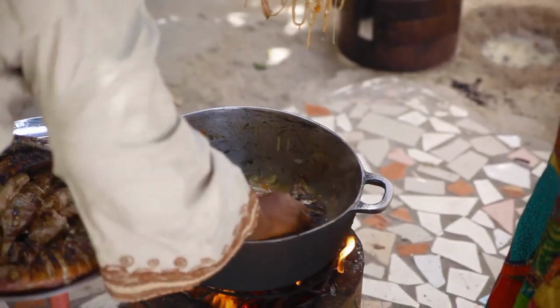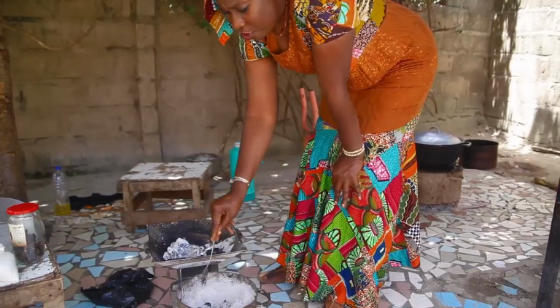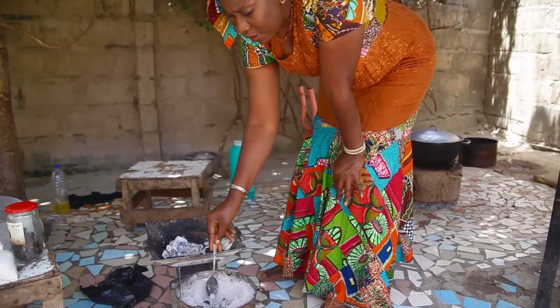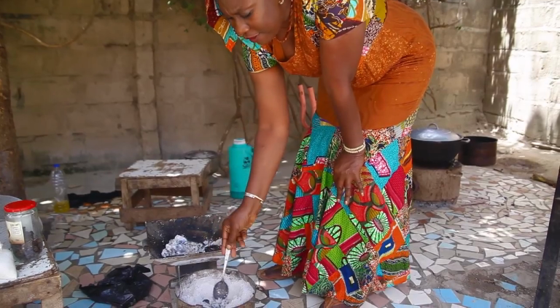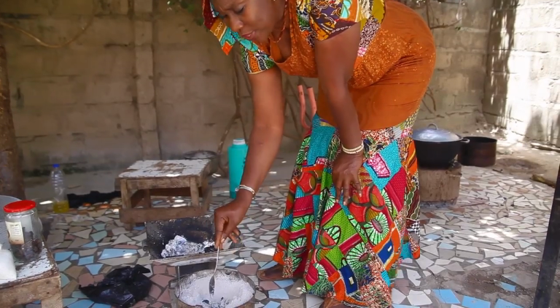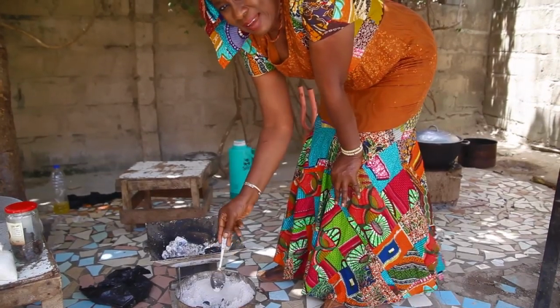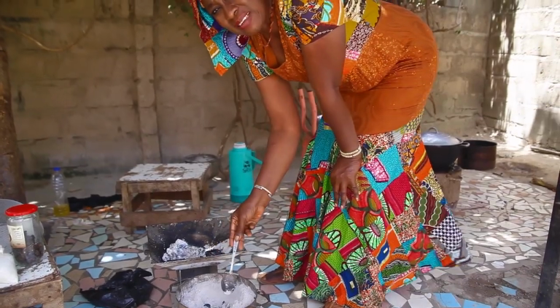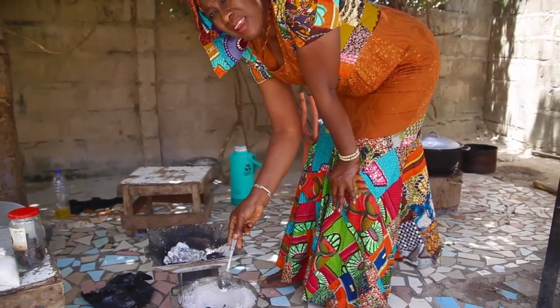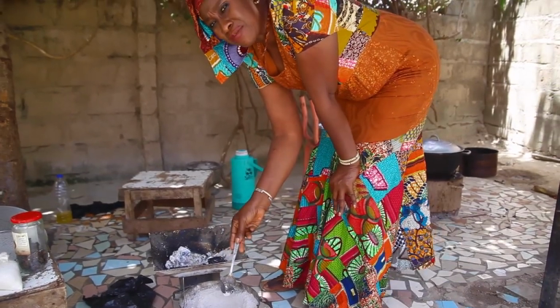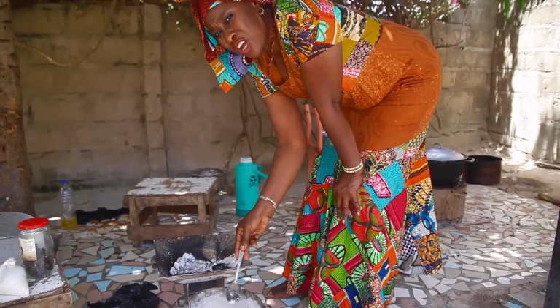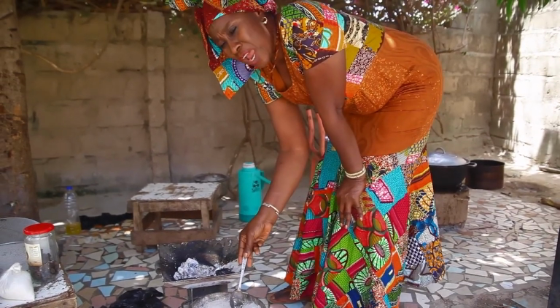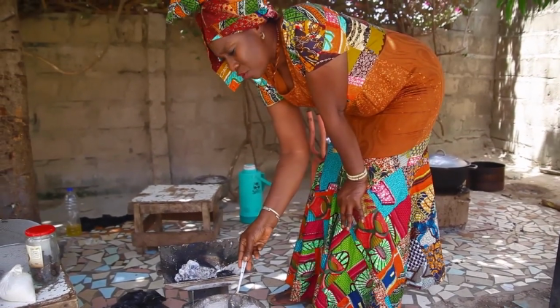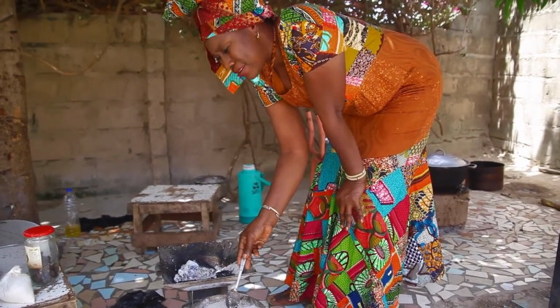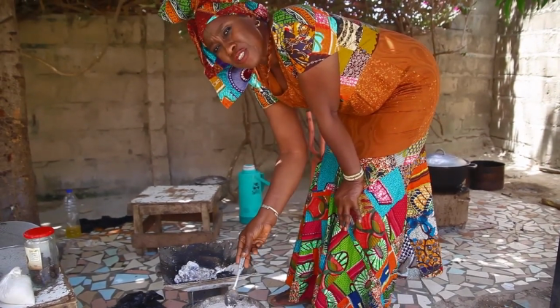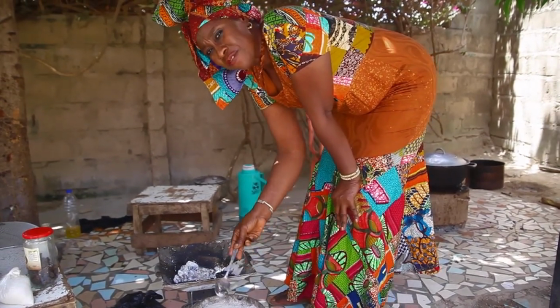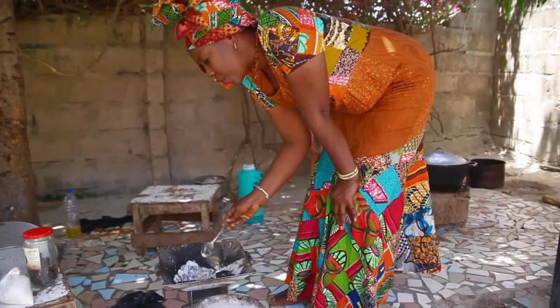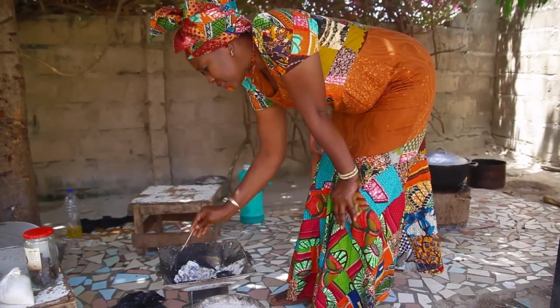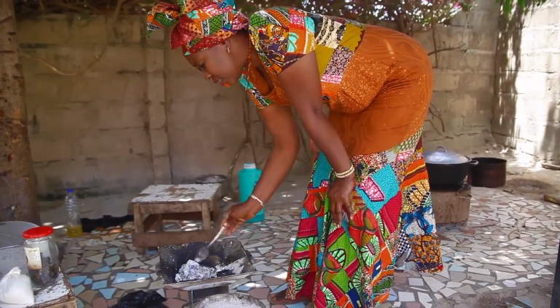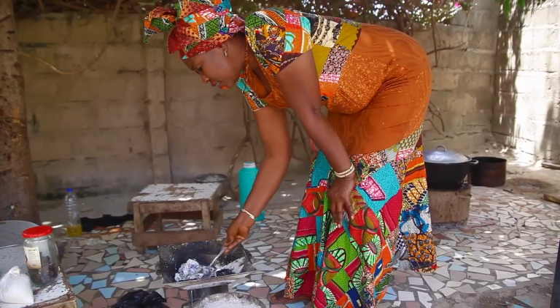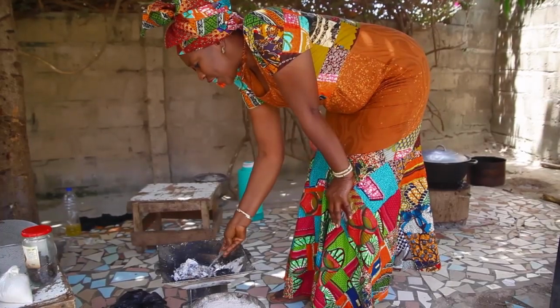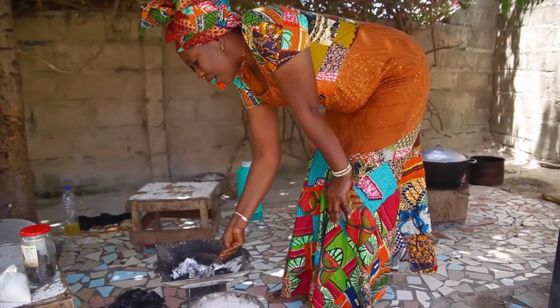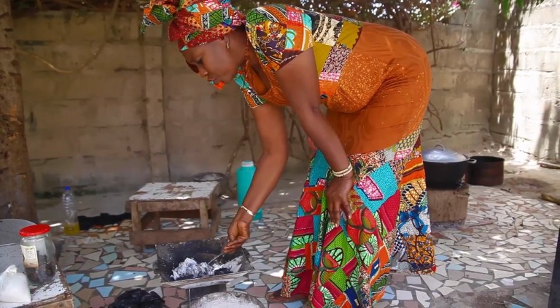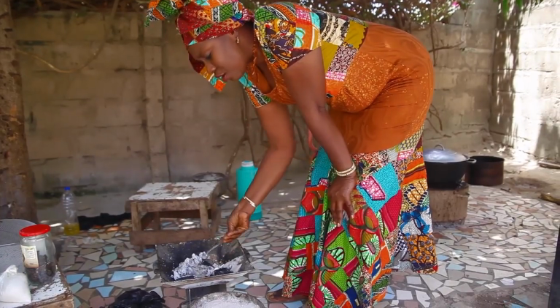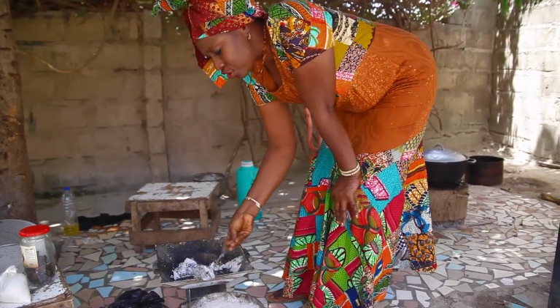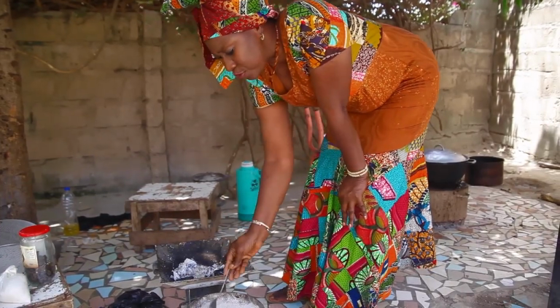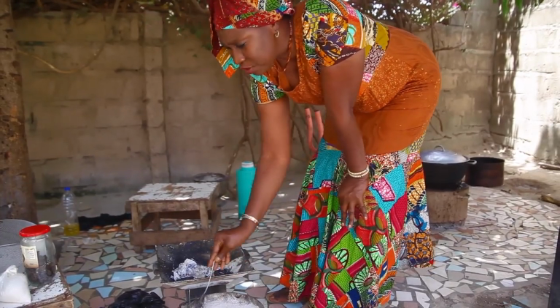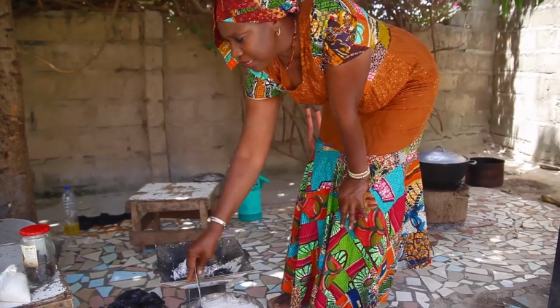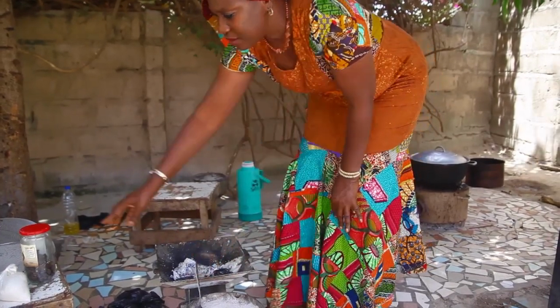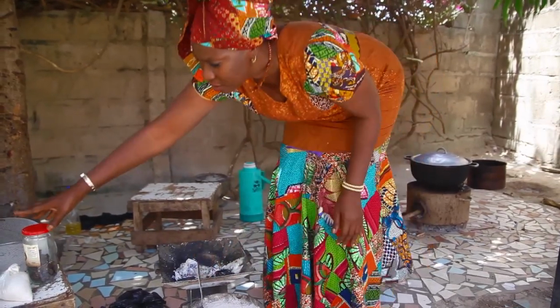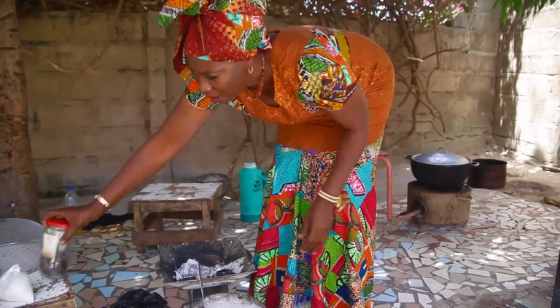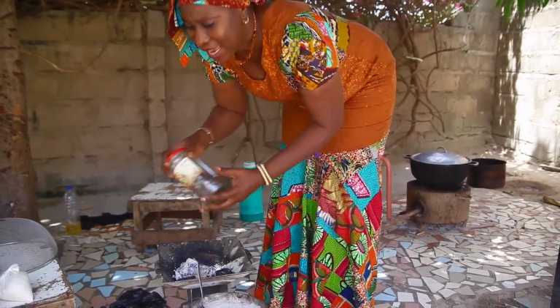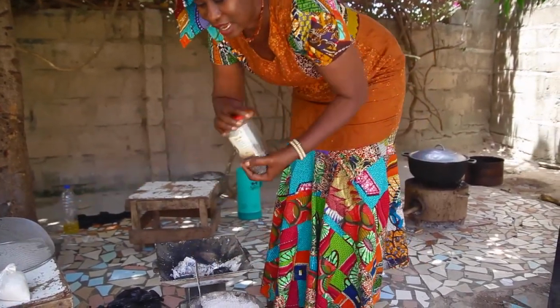If you cover fire with ash, it can last for a long time — normally it lasts for 24 hours. So any time you go to your house, you can just add a little bit of incense to have a nice scent.